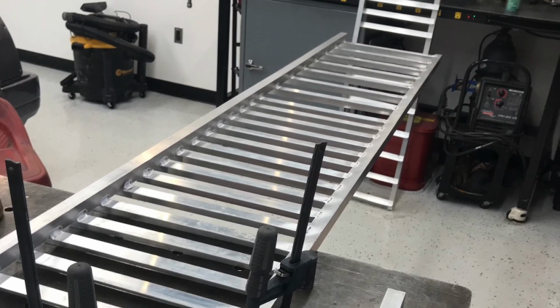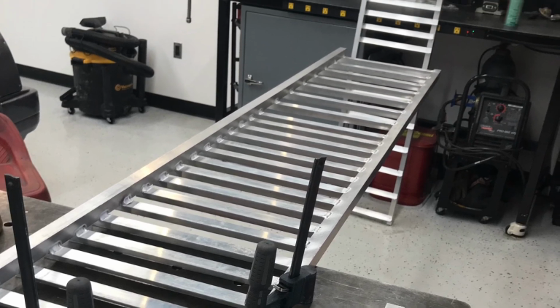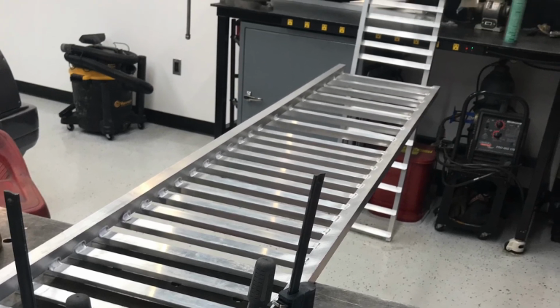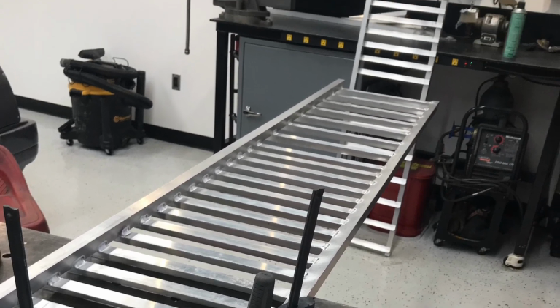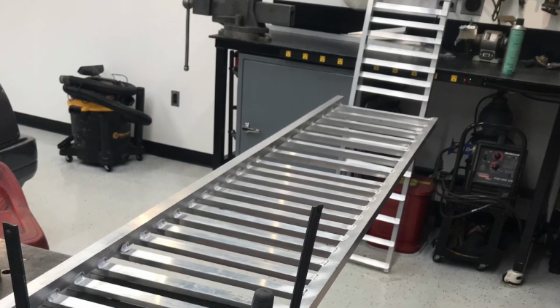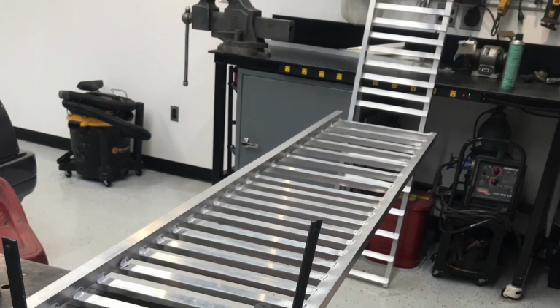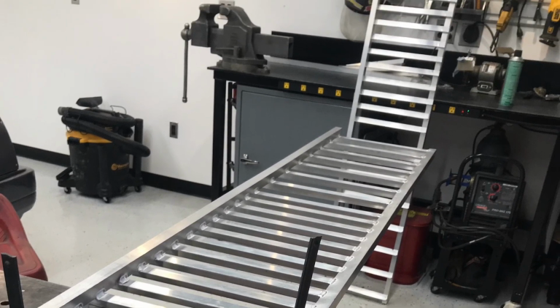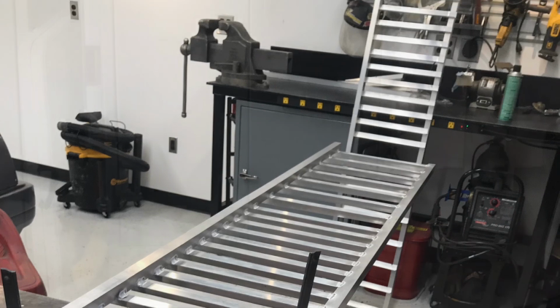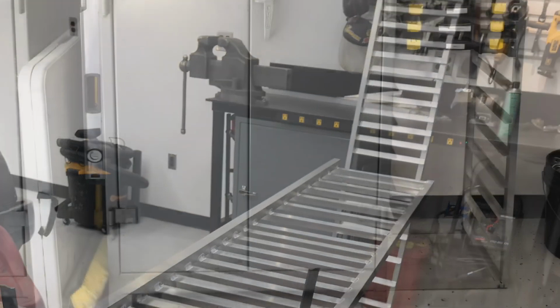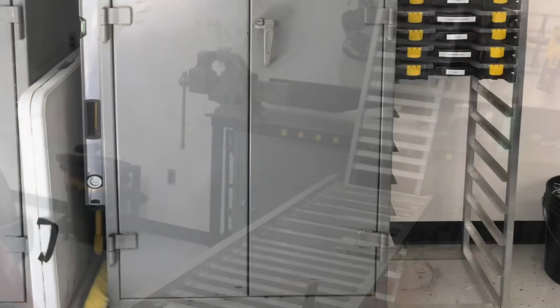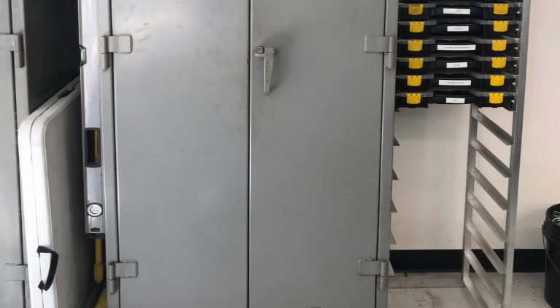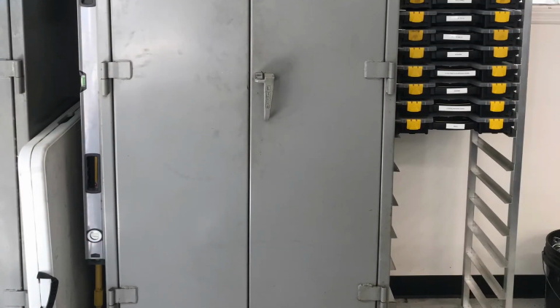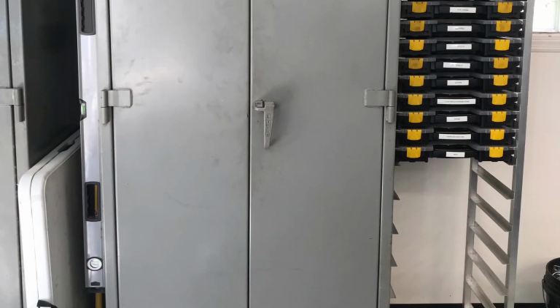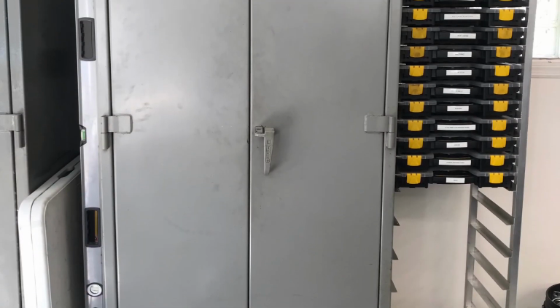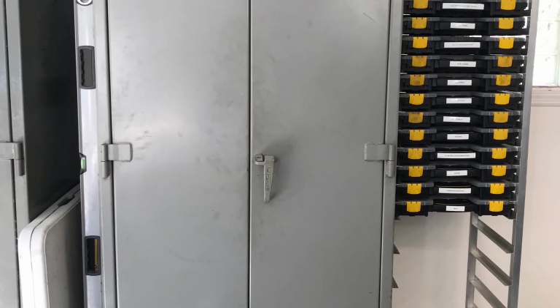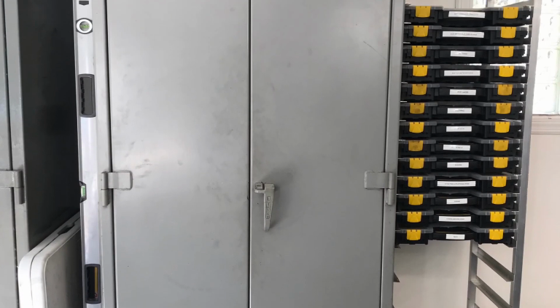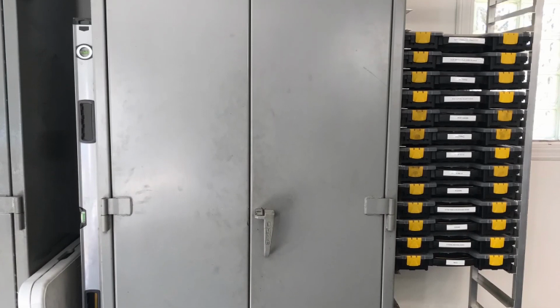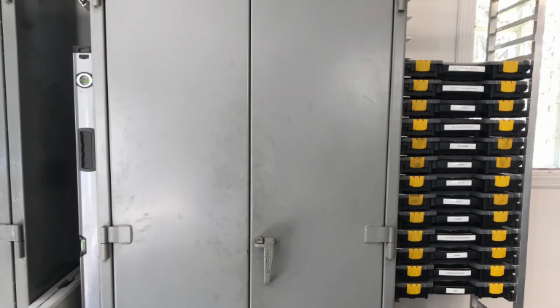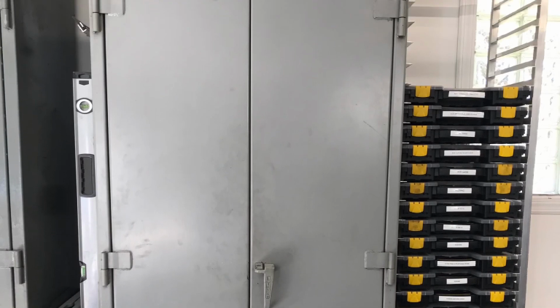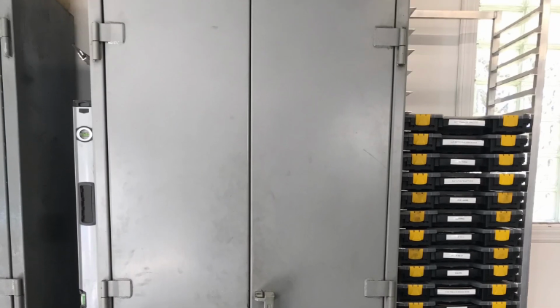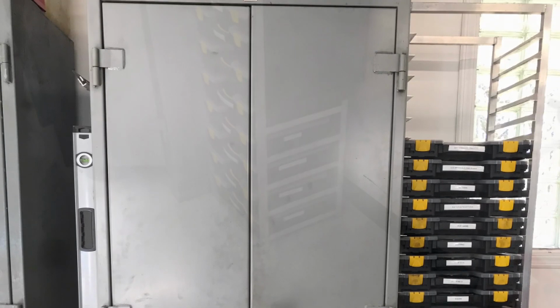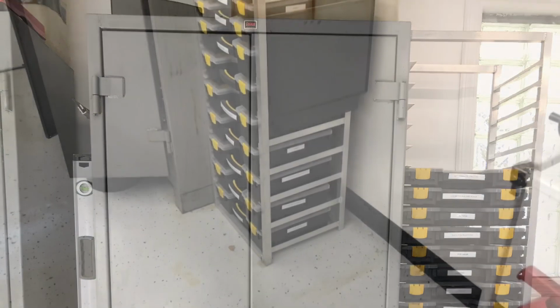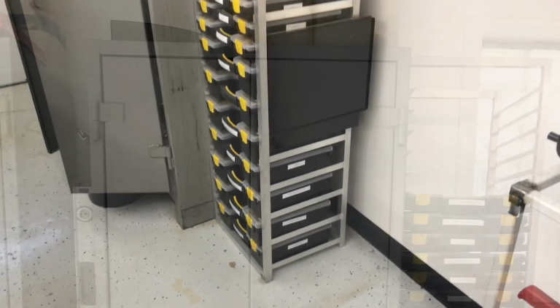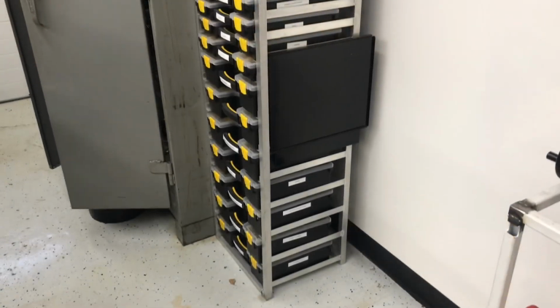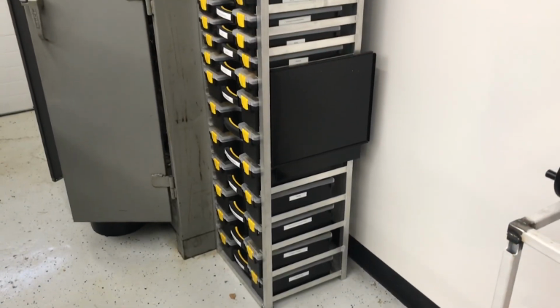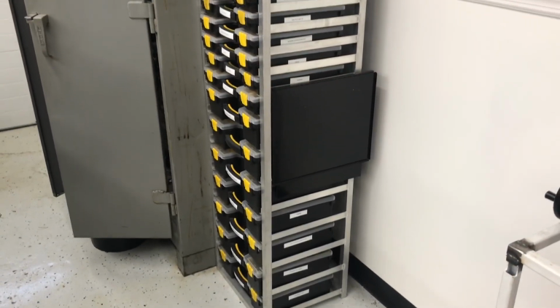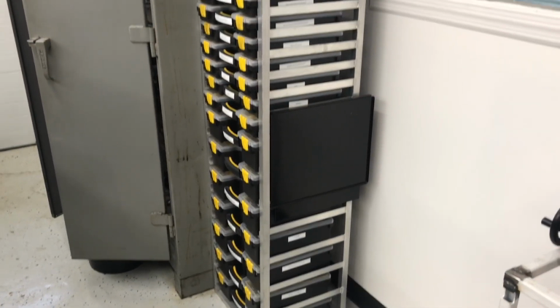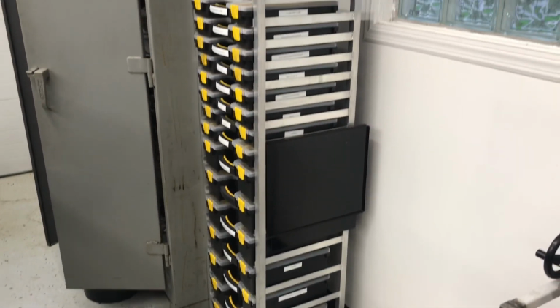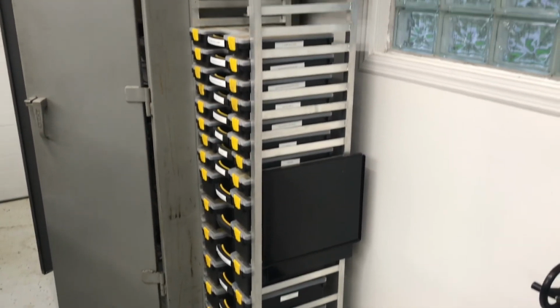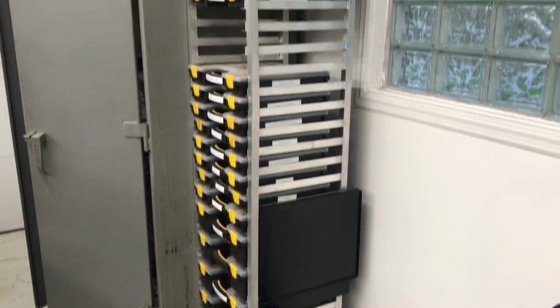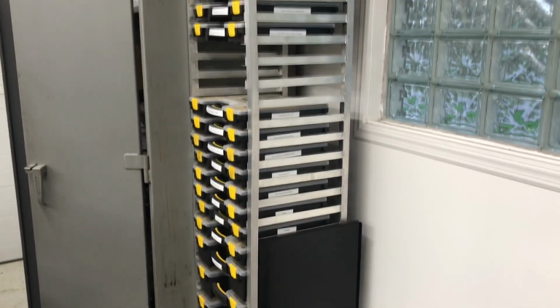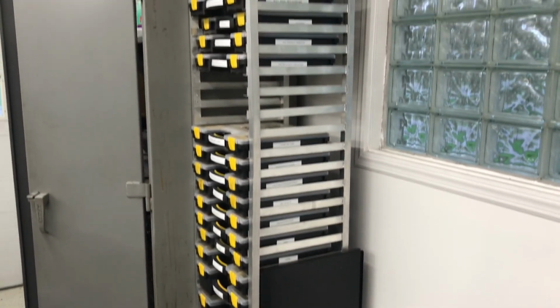Once it was all done, I assembled it and riveted it to the side of this lined cabinet here just for stability, and filled it up with storage bins.